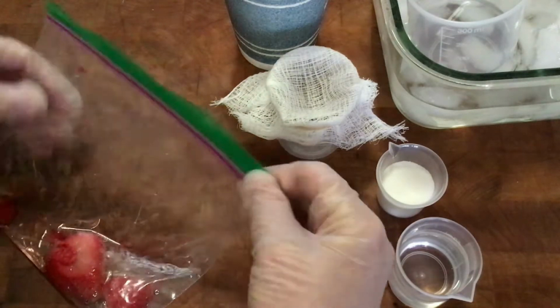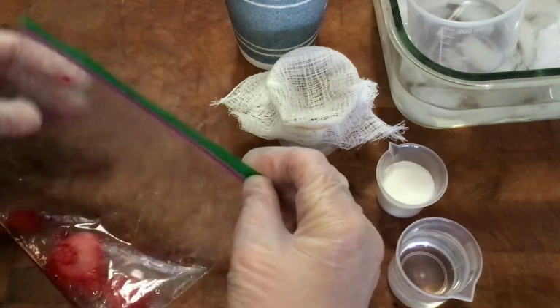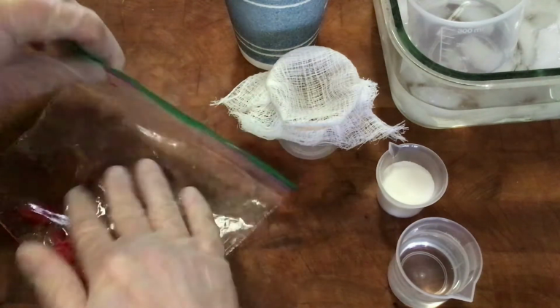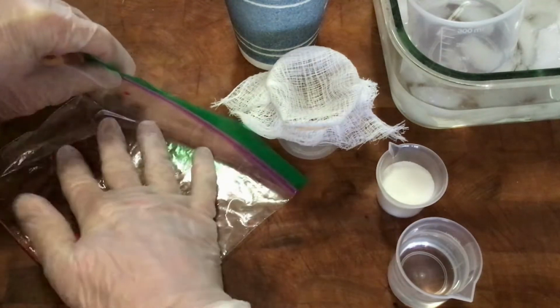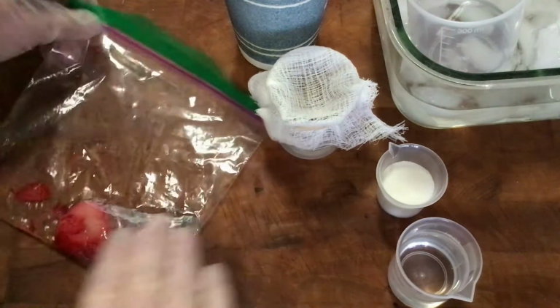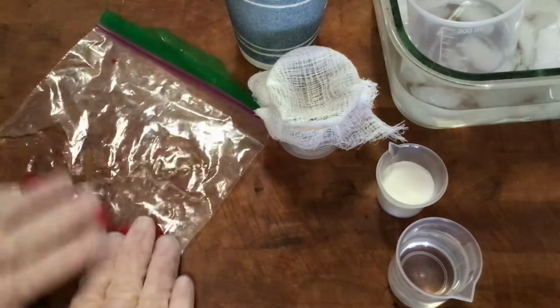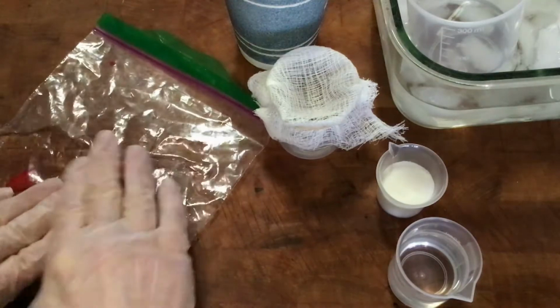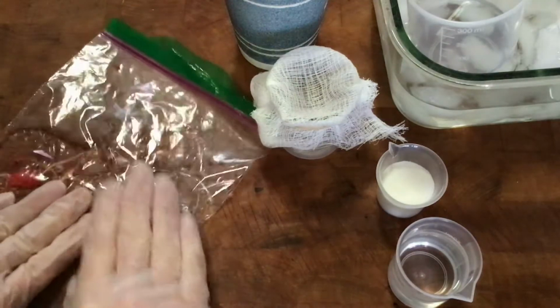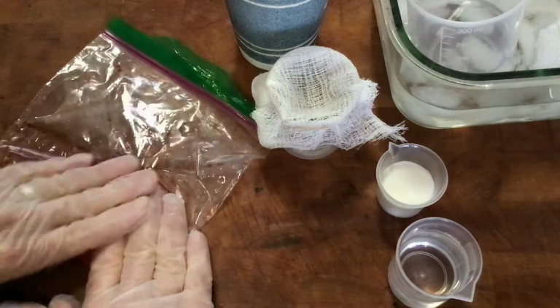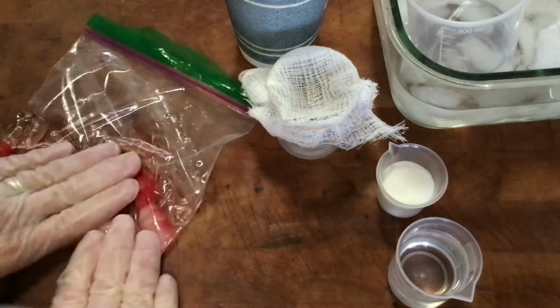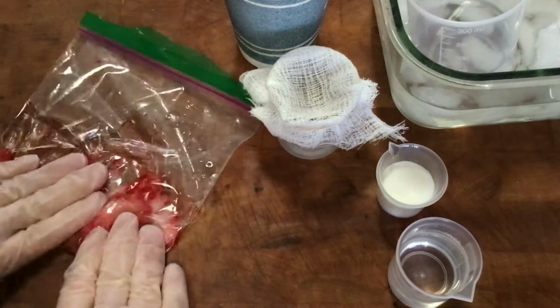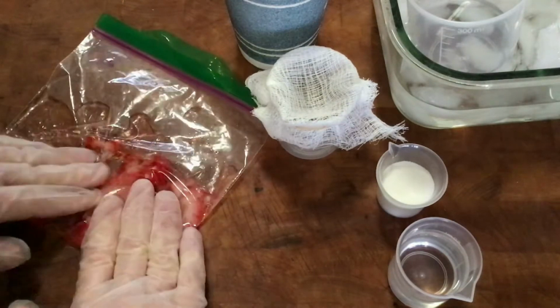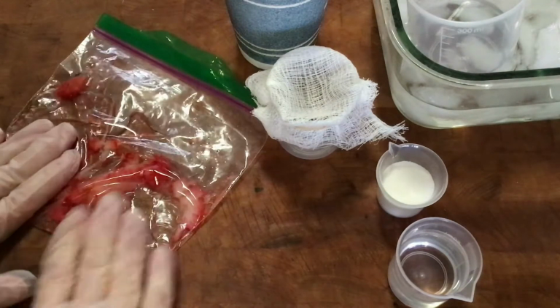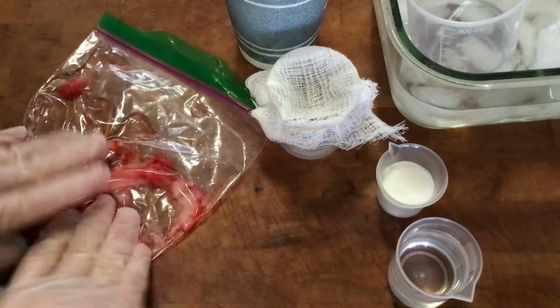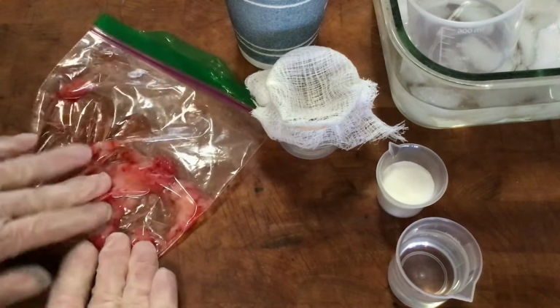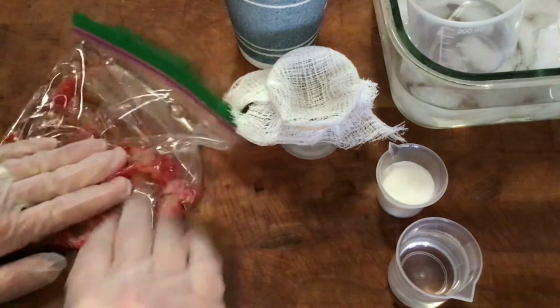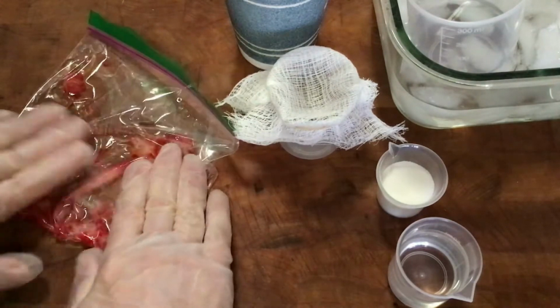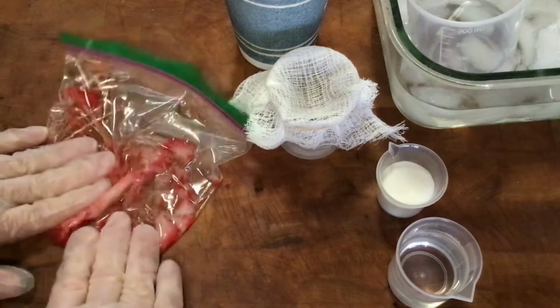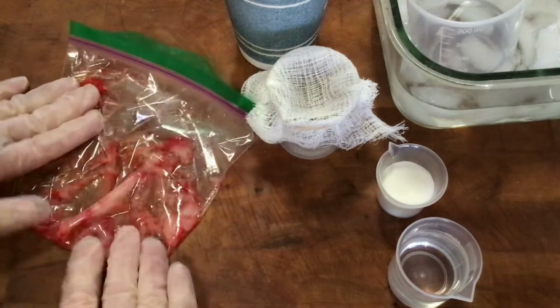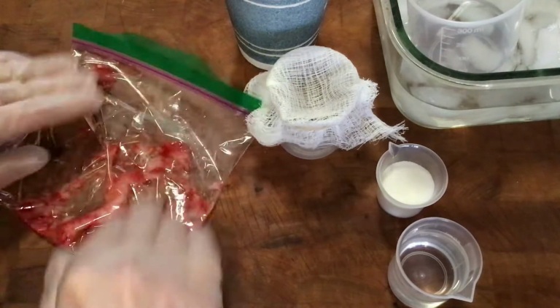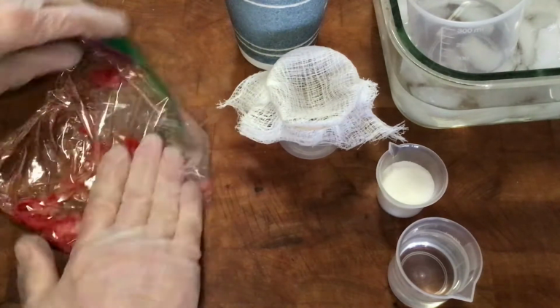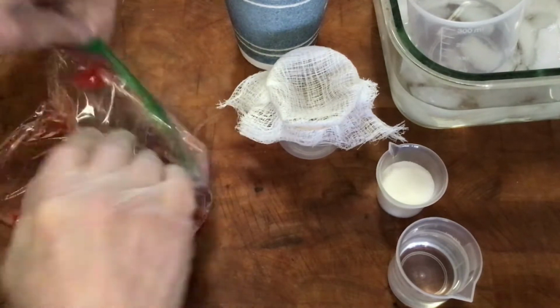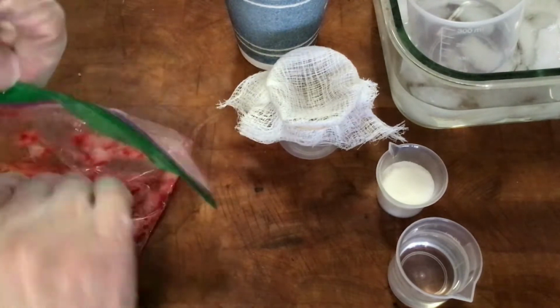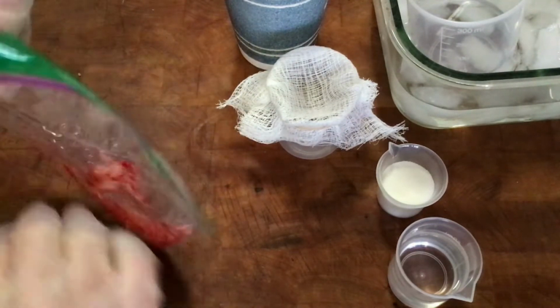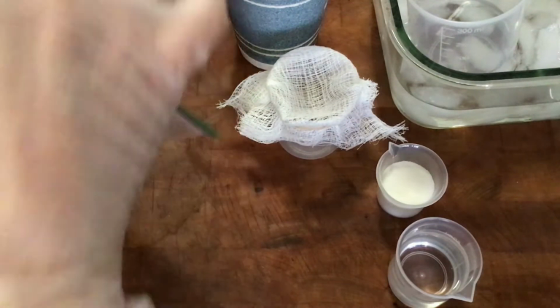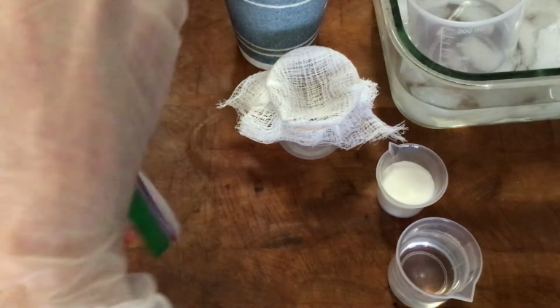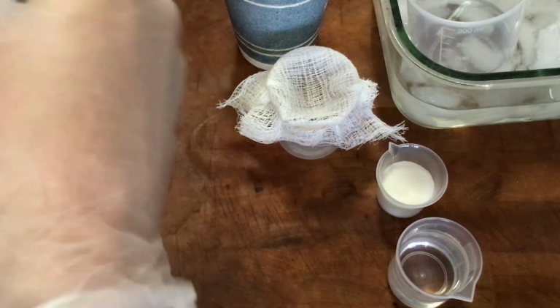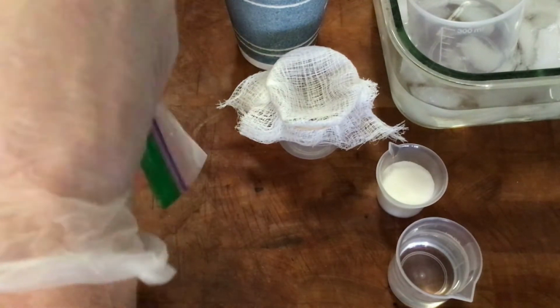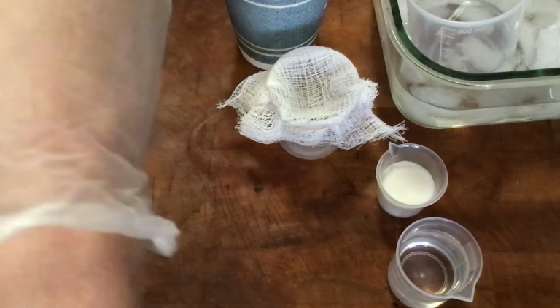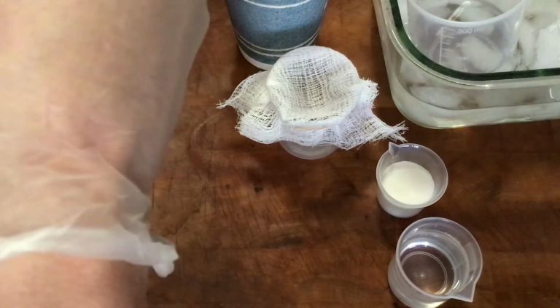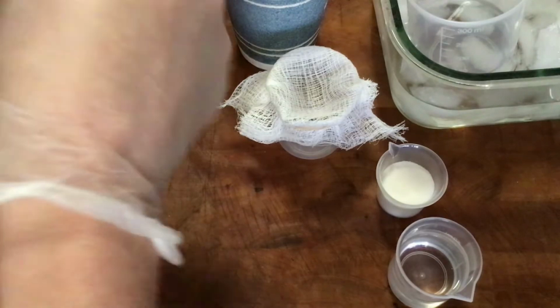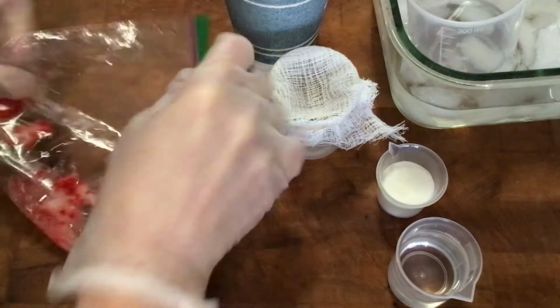I've got the air out of the bag to make the mushing process easier, and I'm just going to mush this up. My finger is really good to get all the bits so it's not chunky — getting all the strawberry broken down.